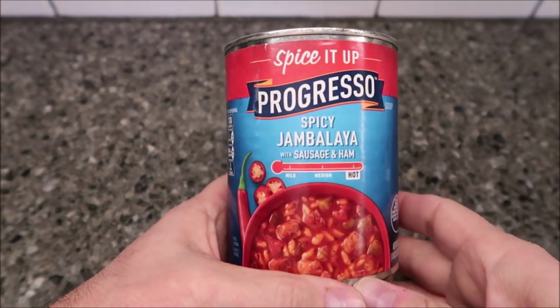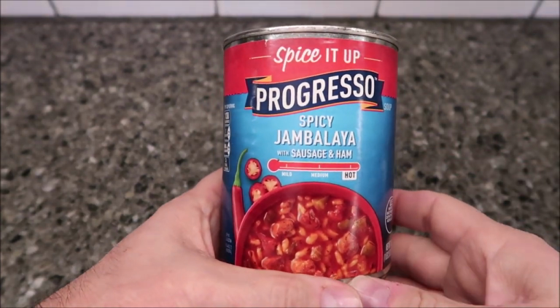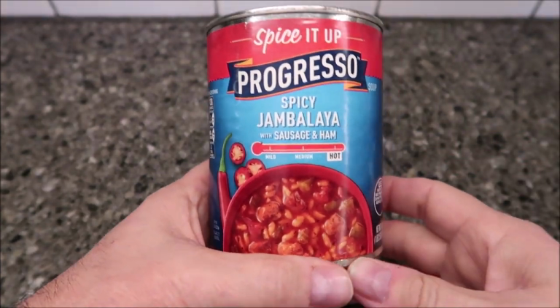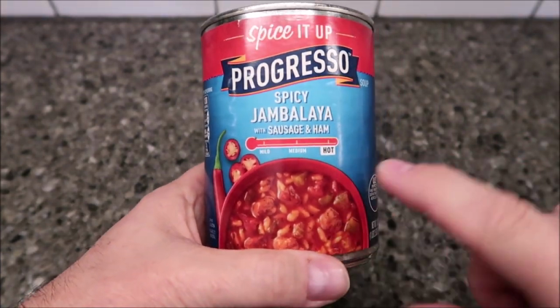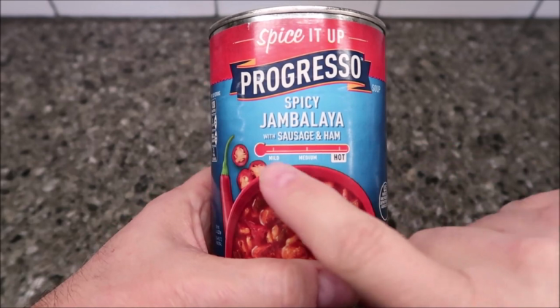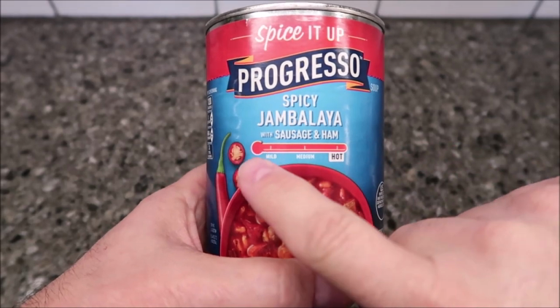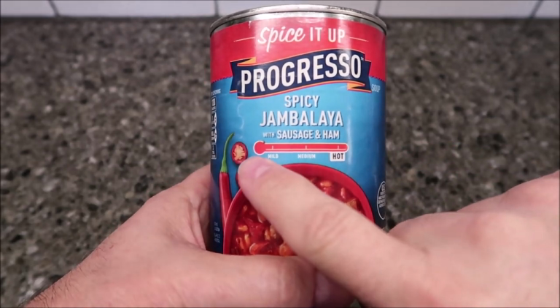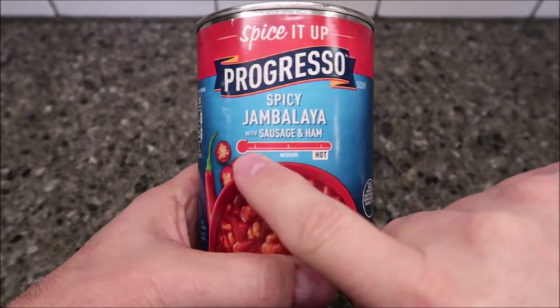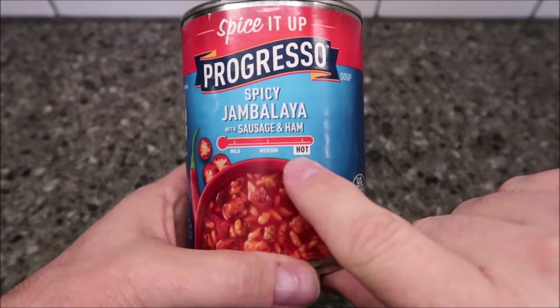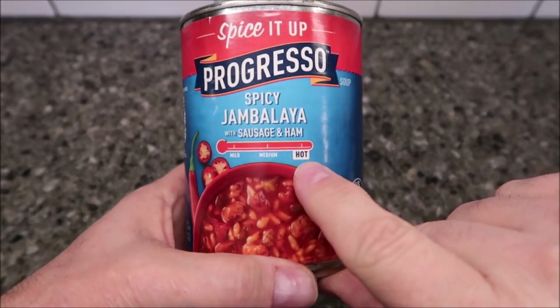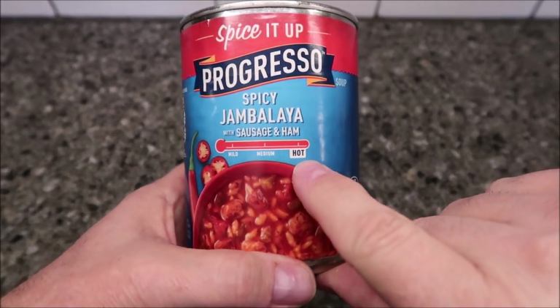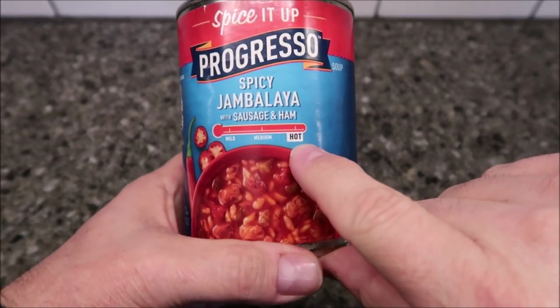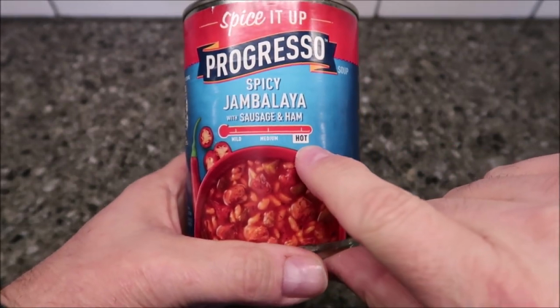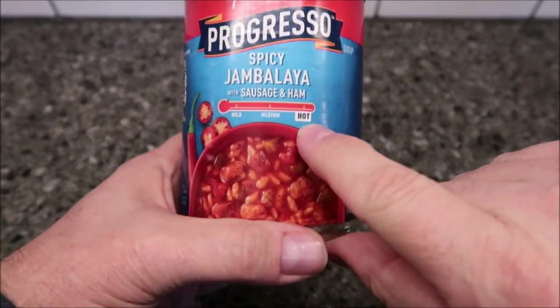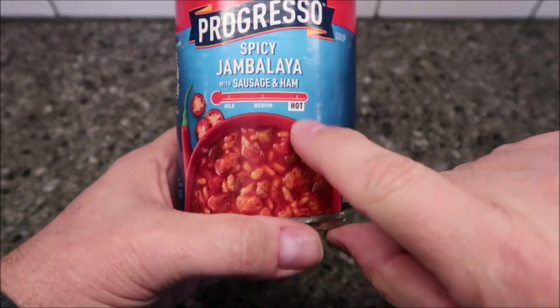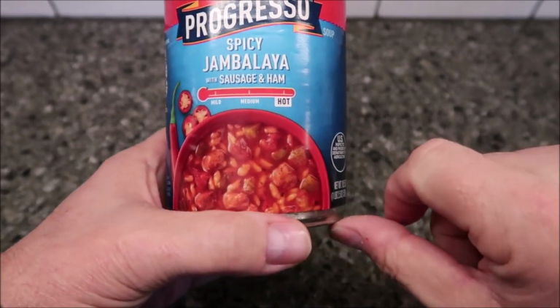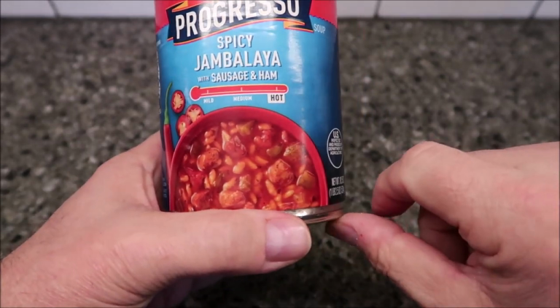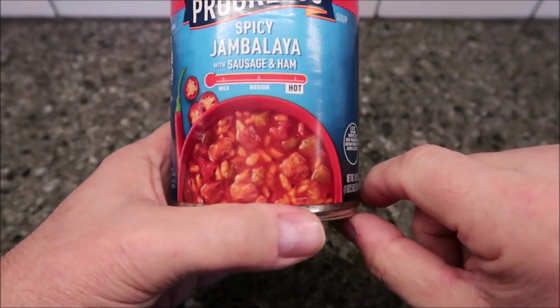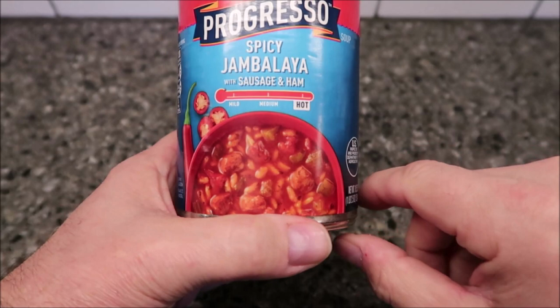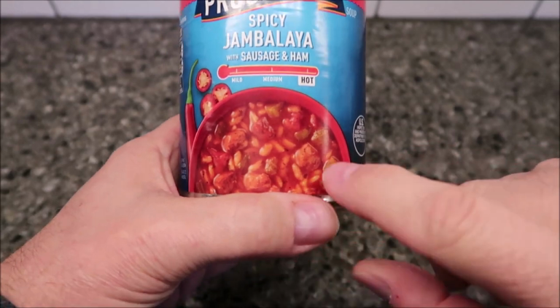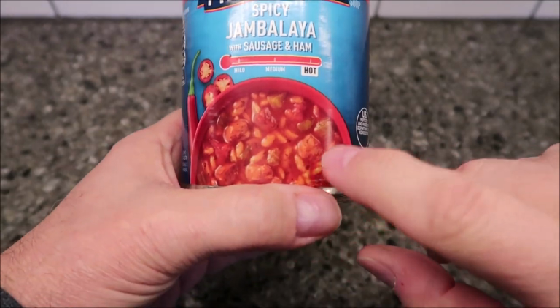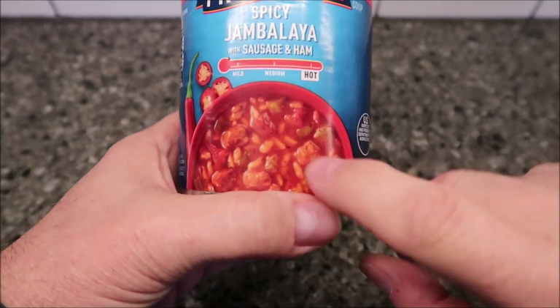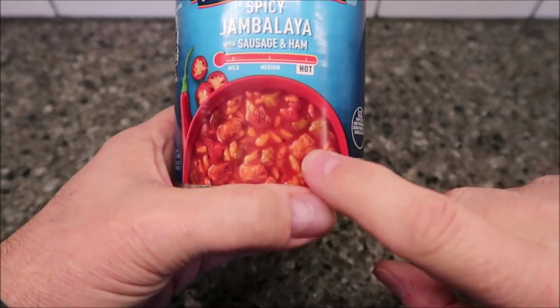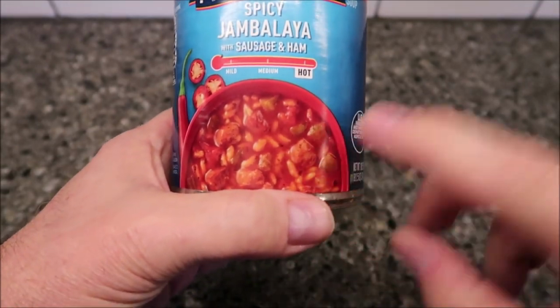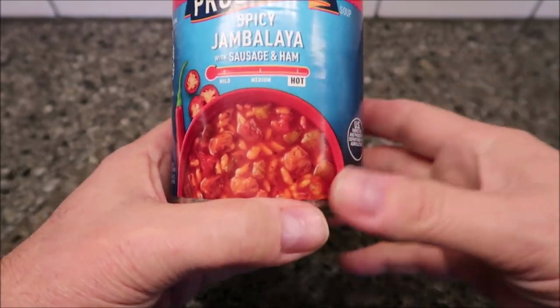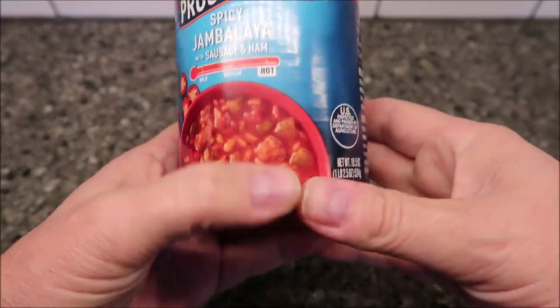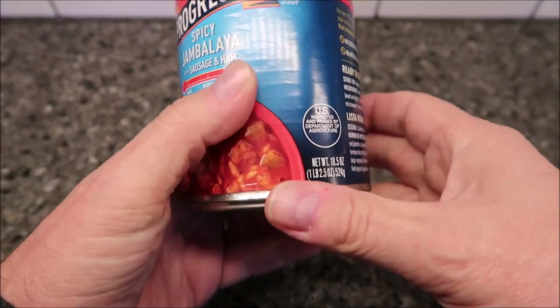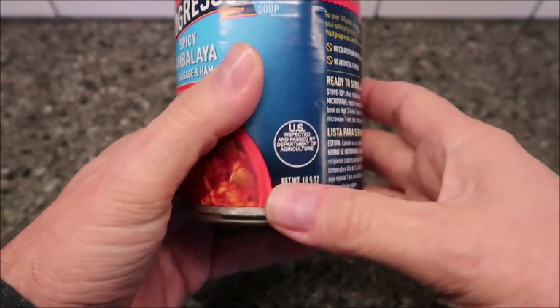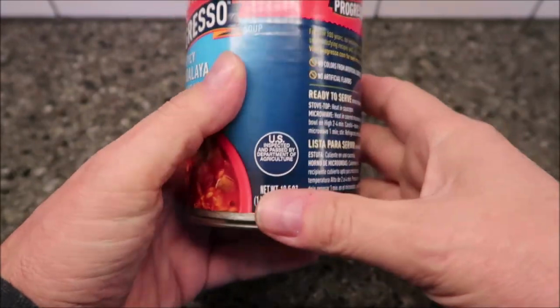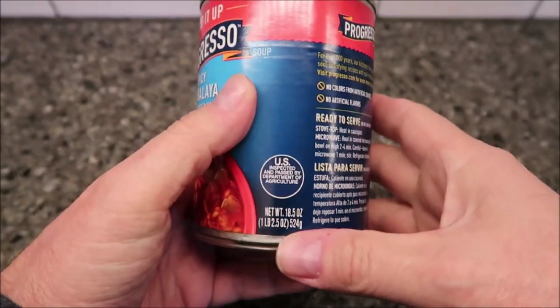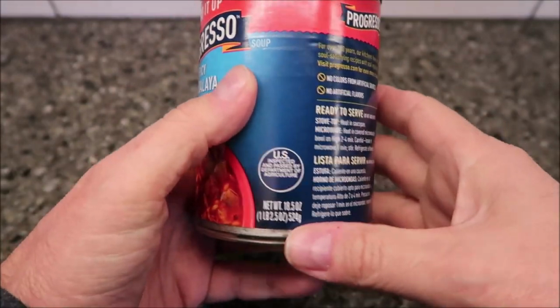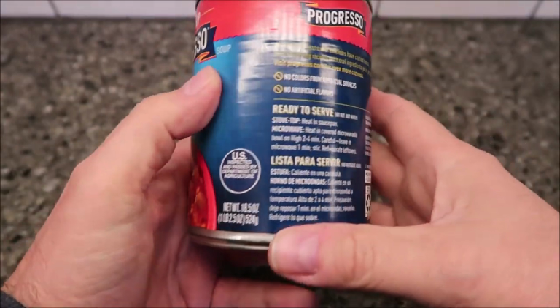It was a dollar 68. You can see the heat meter is way over here on hot, so I'm going to probably just keel over and die. There's what it looks like, and again, pretty cheap — dollar 68, I think that's pretty cheap personally.